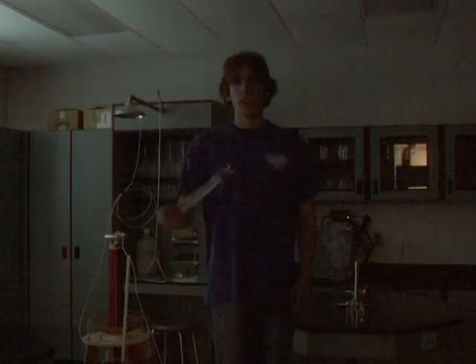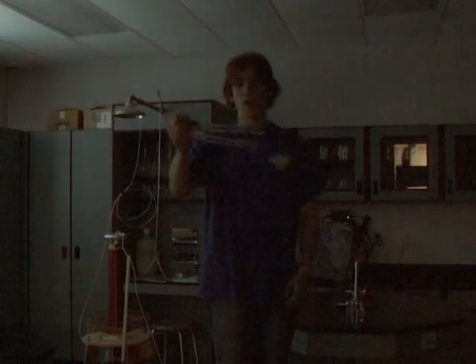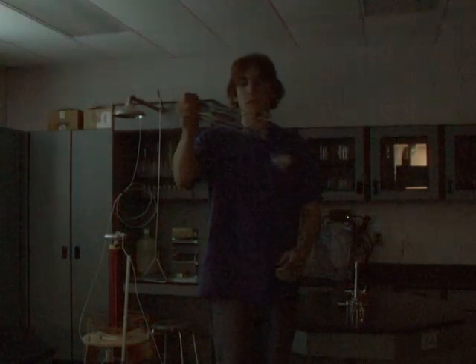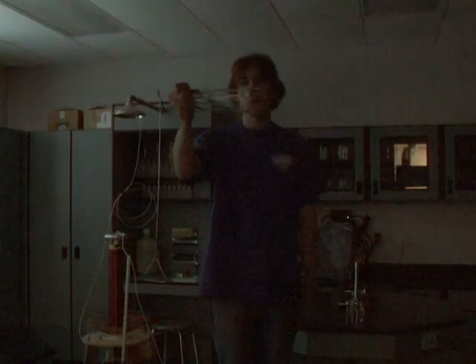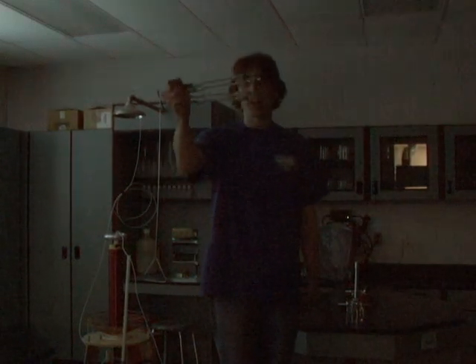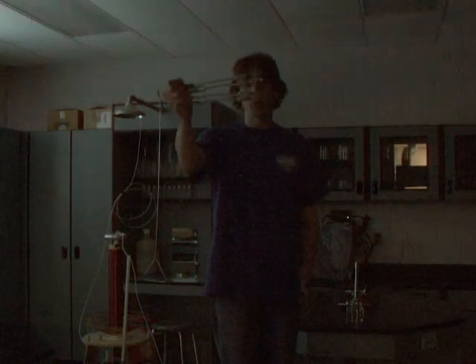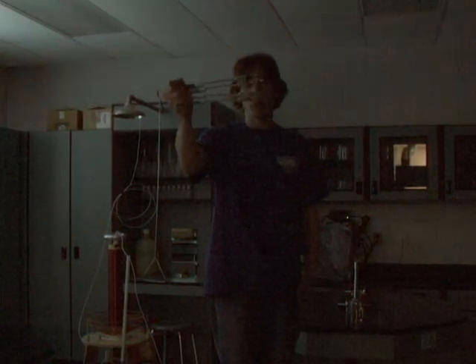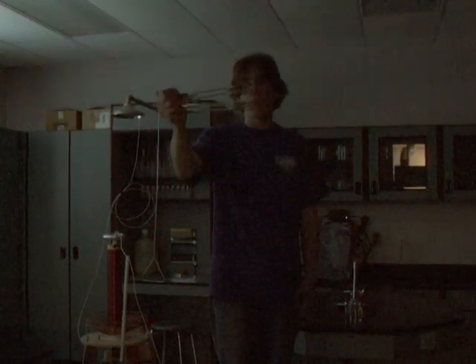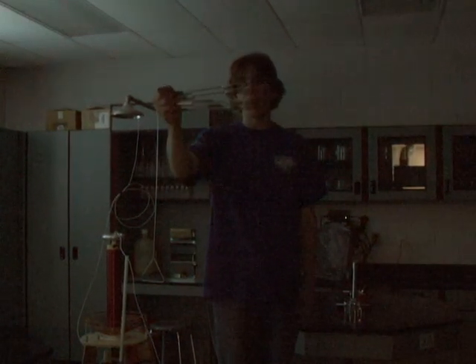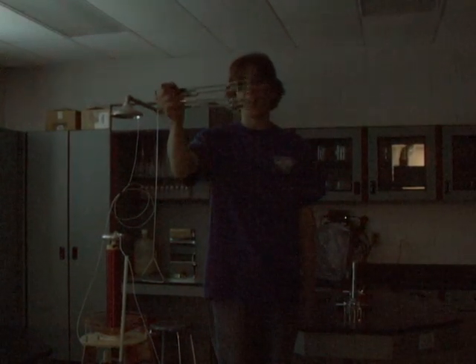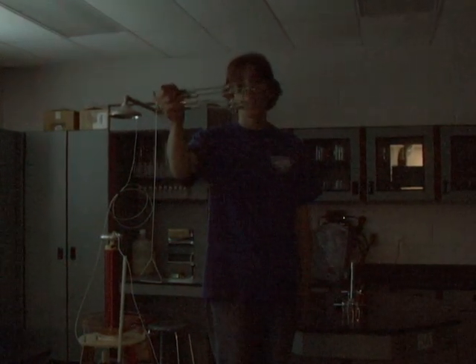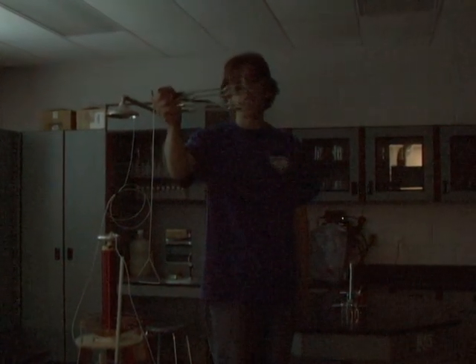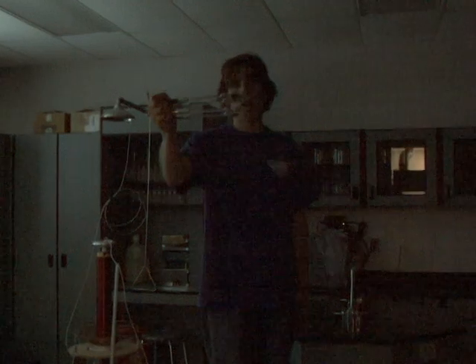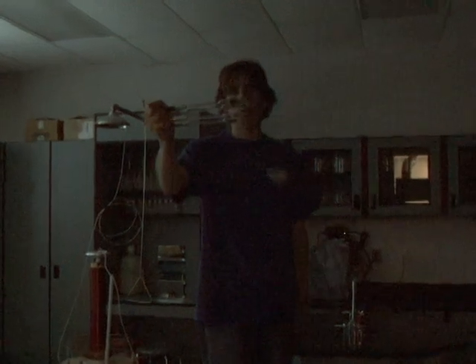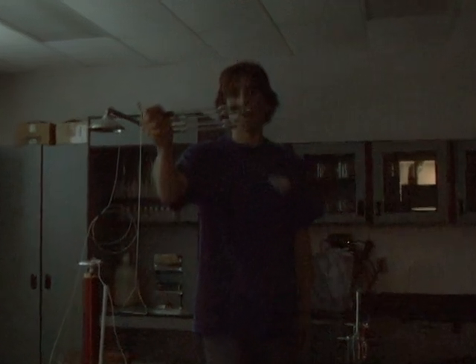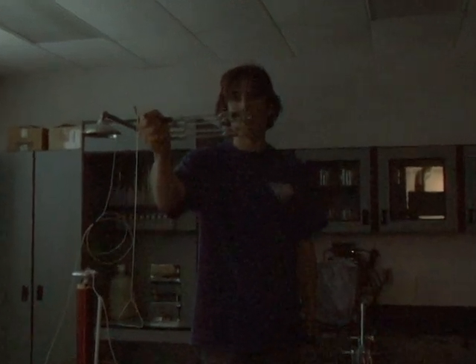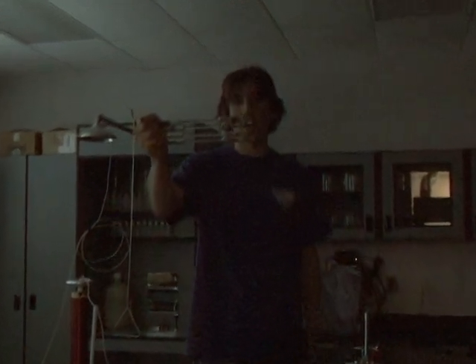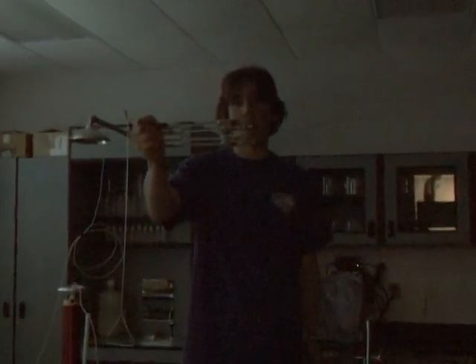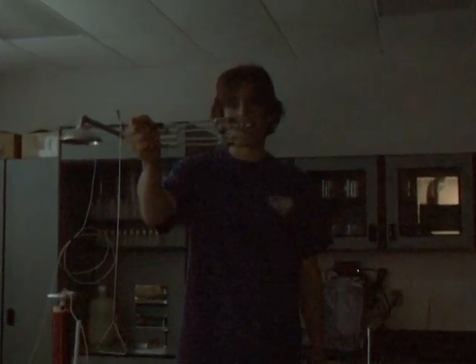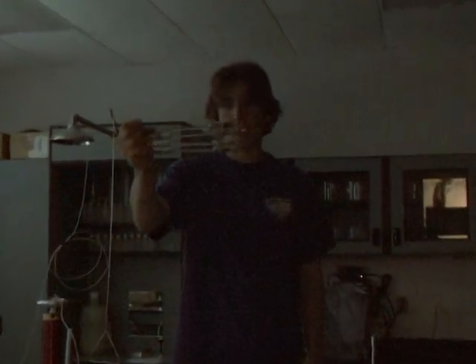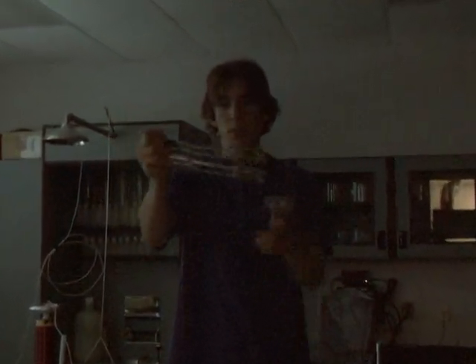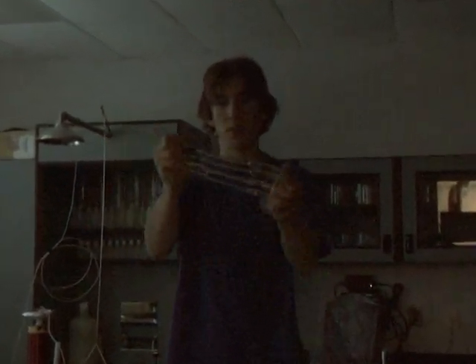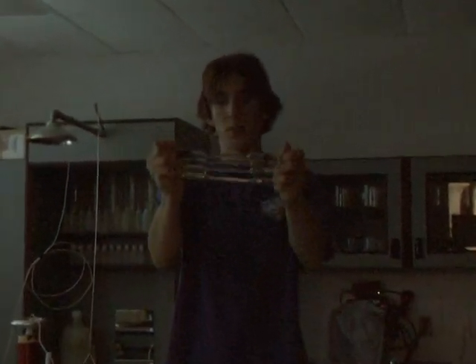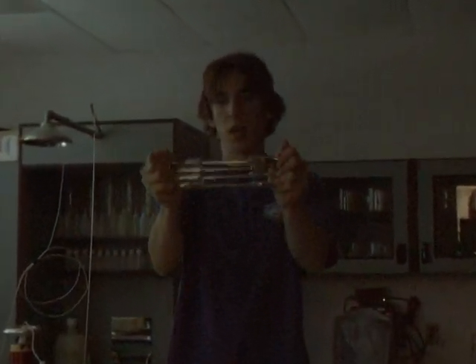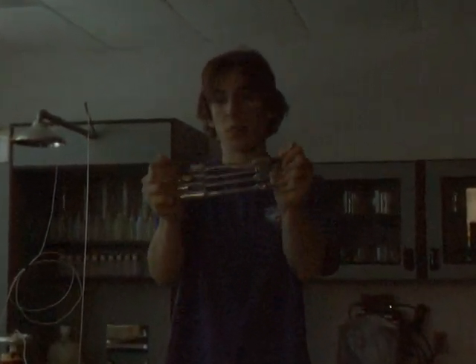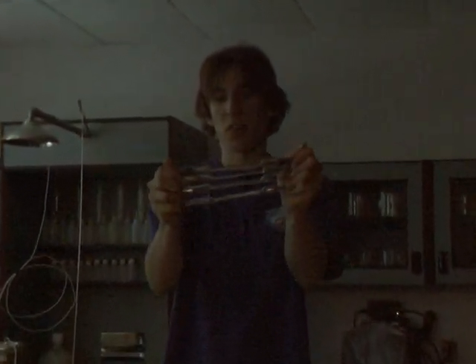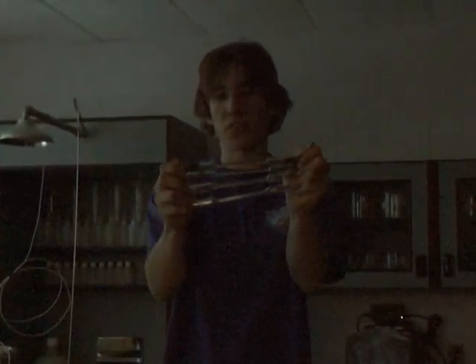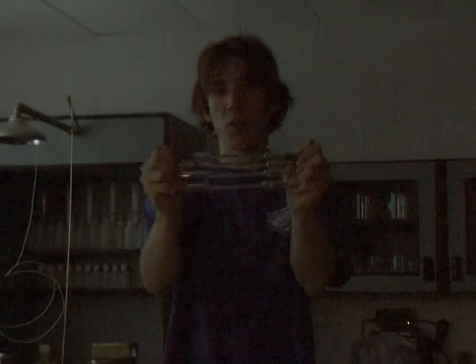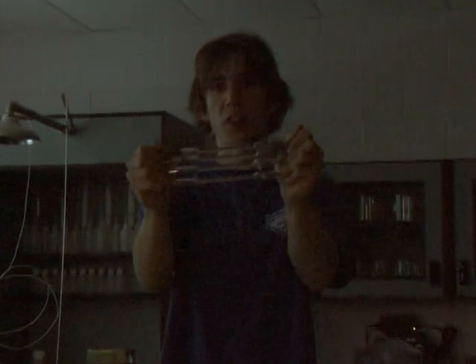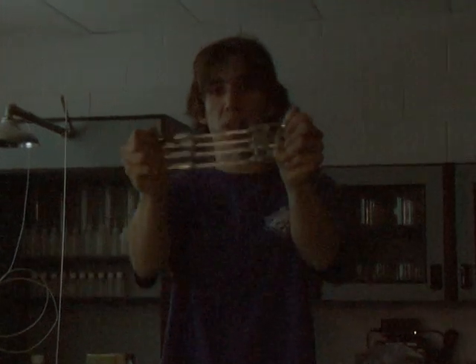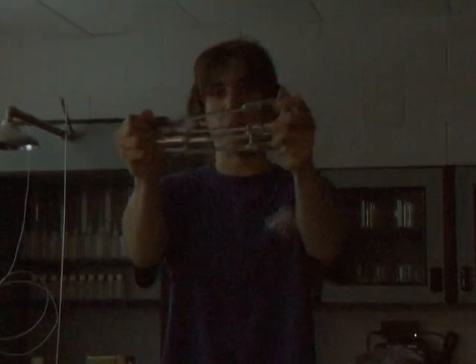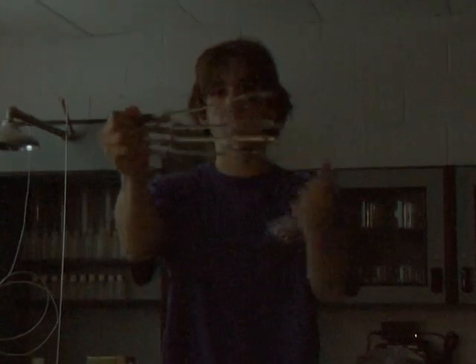So now I've got four Geissler tubes here. We've got helium, neon, chlorine, and hydrogen. Now we'll turn on the Tesla coil and see how they light up.